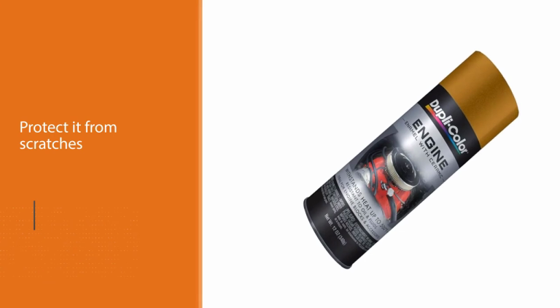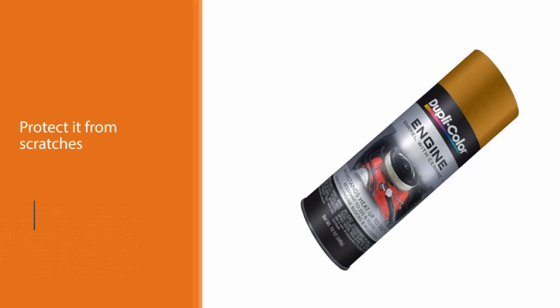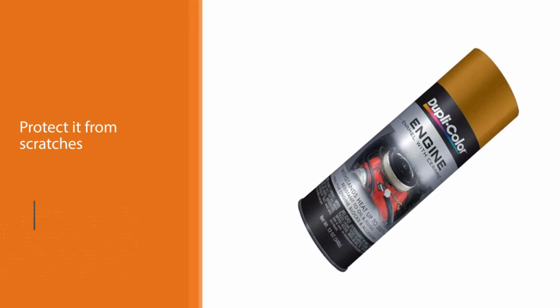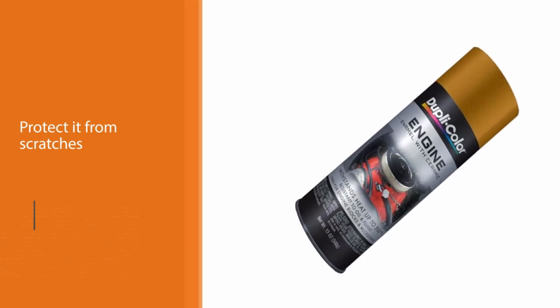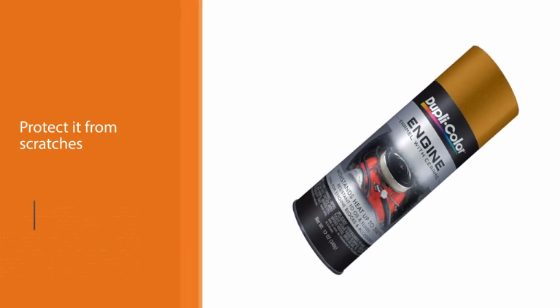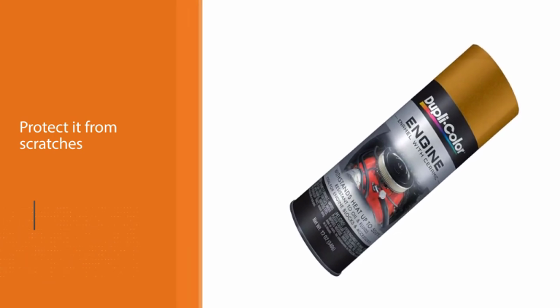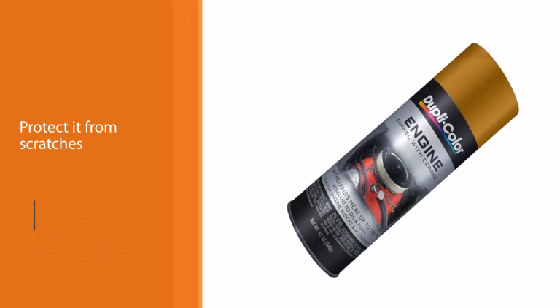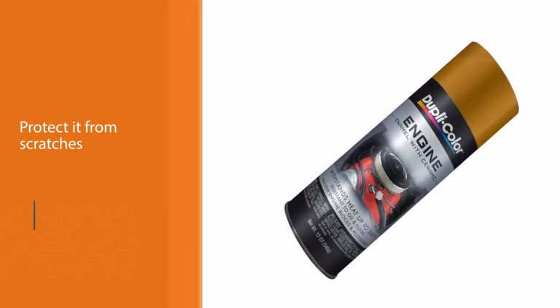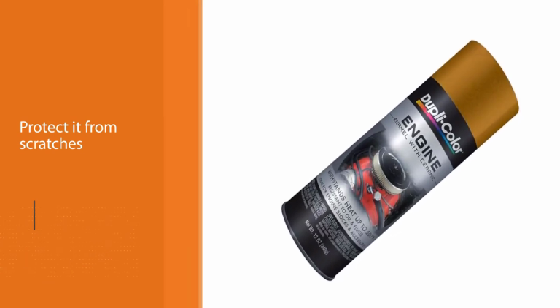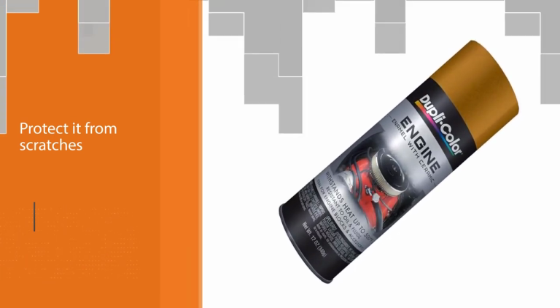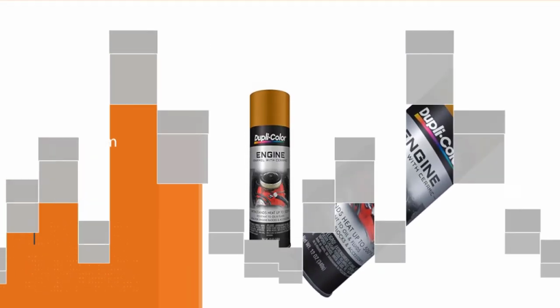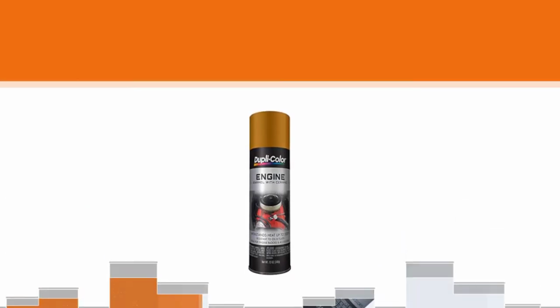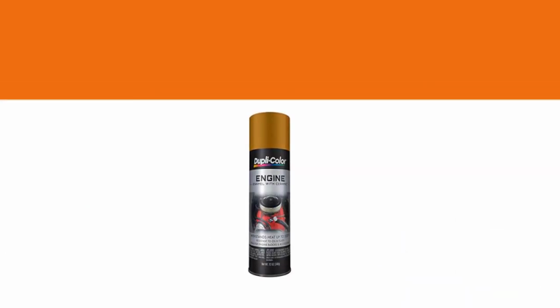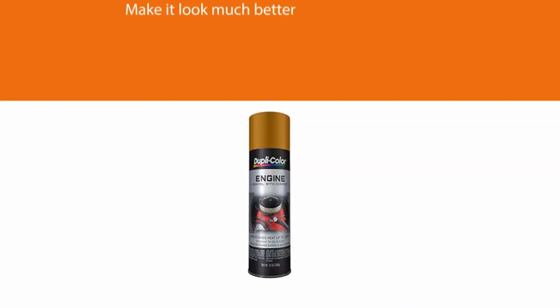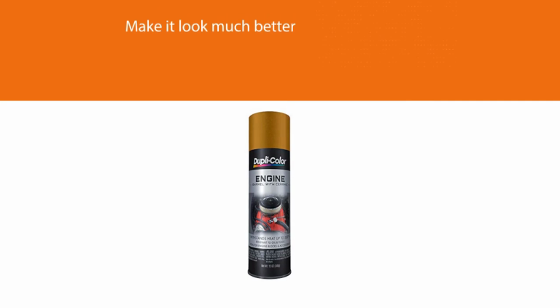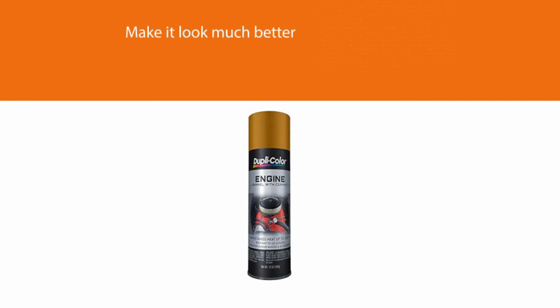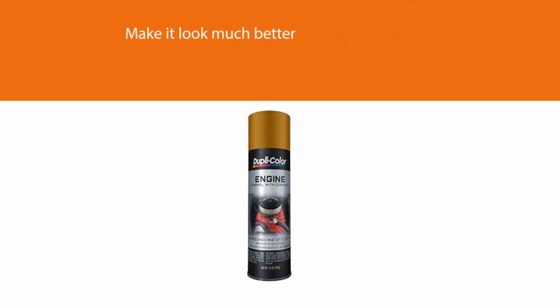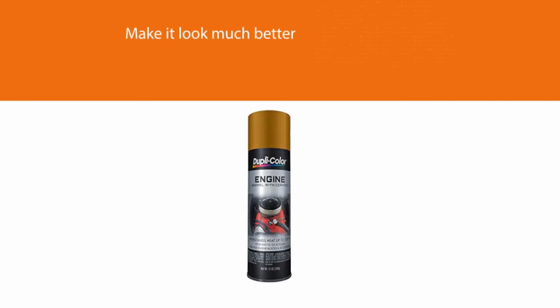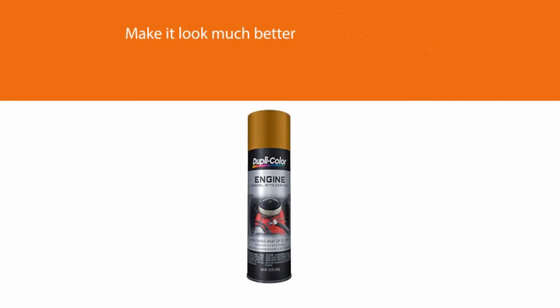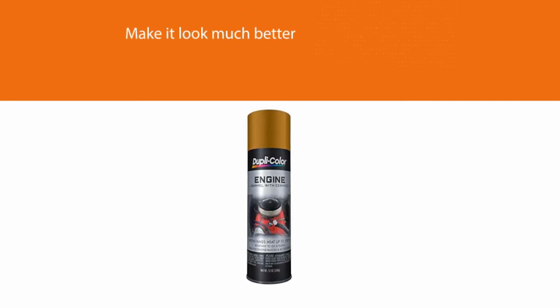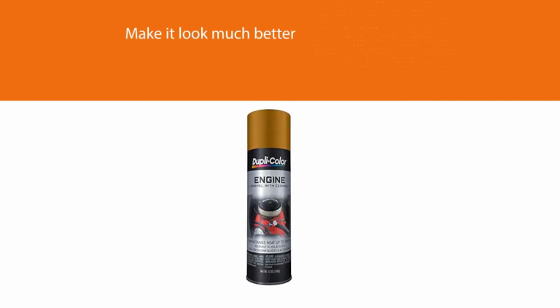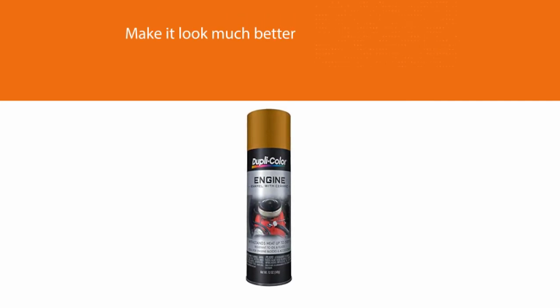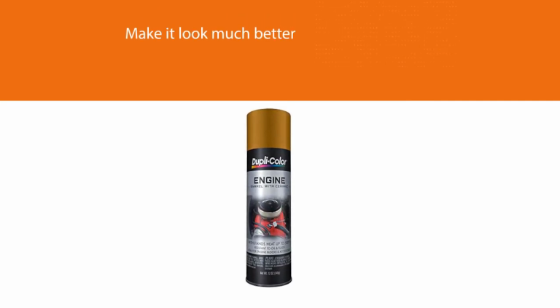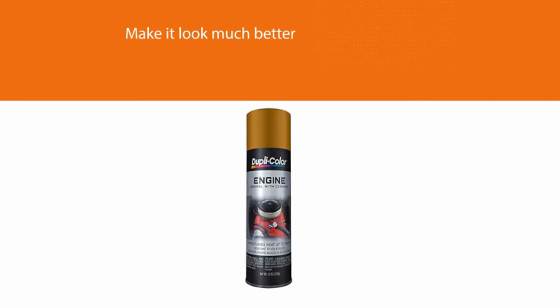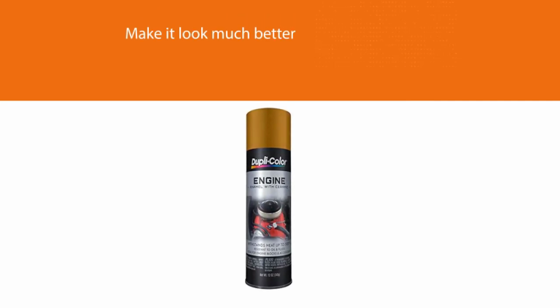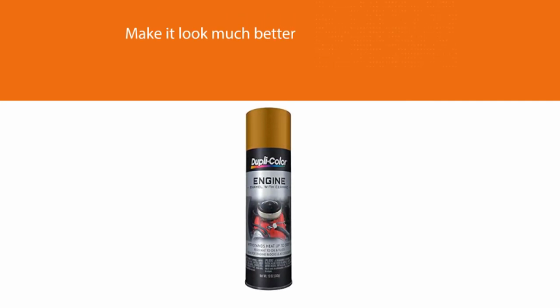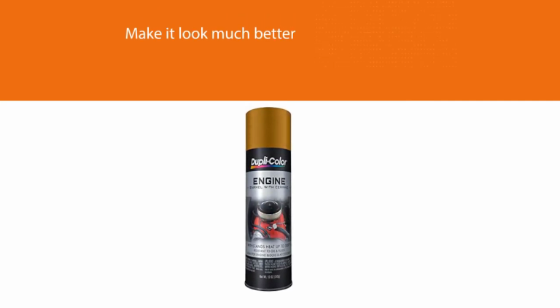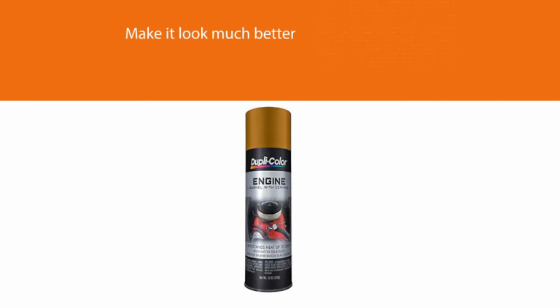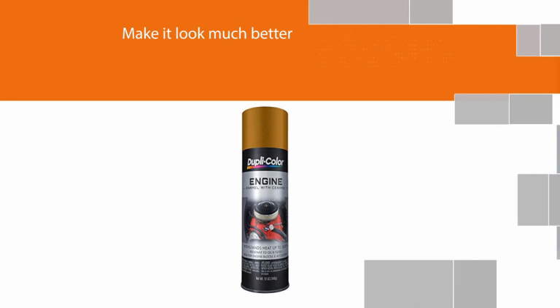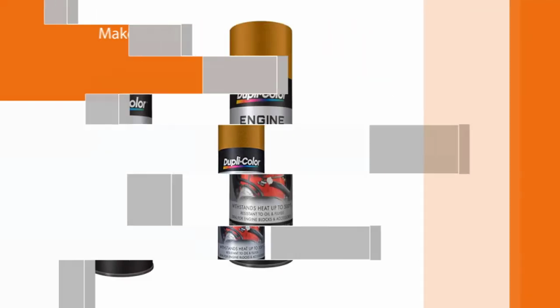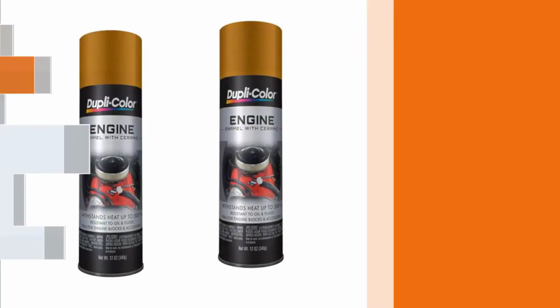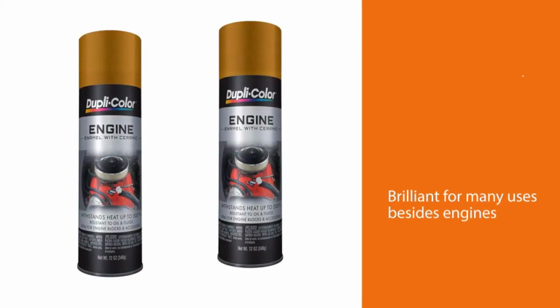These strengths mean that this spray paint is brilliant for many uses besides engines, especially because of the great adhesive strength, which means it can stick to most surfaces, giving a flush gold metallic finish when fully dried and set.